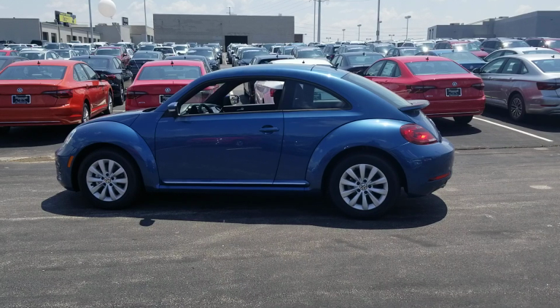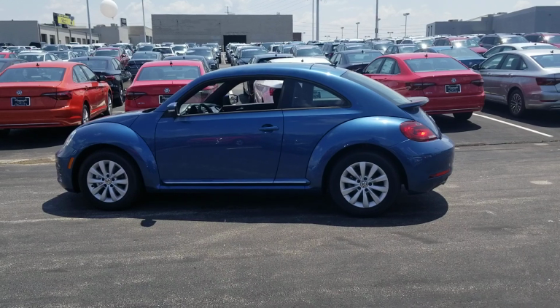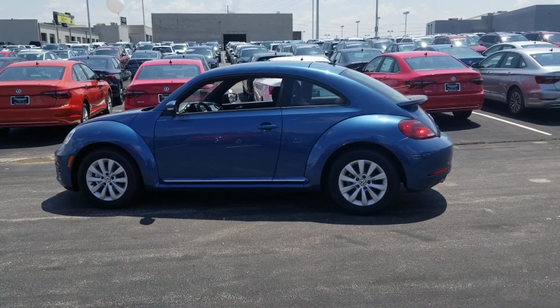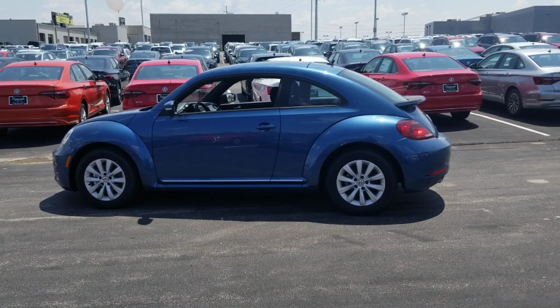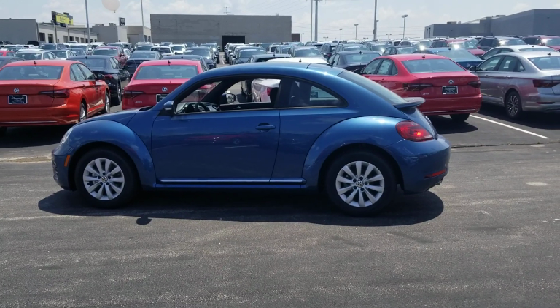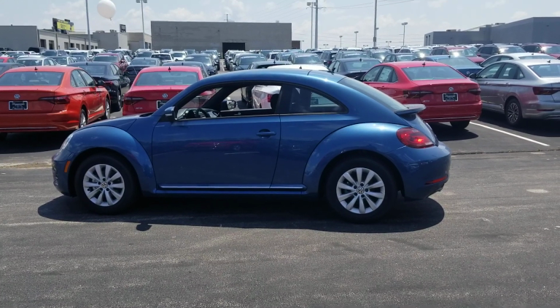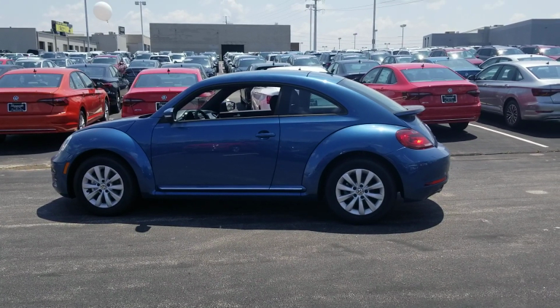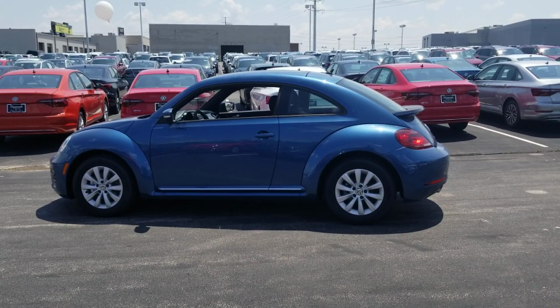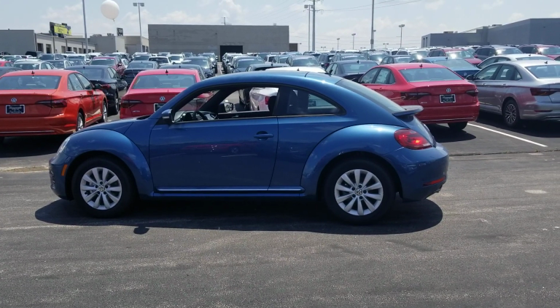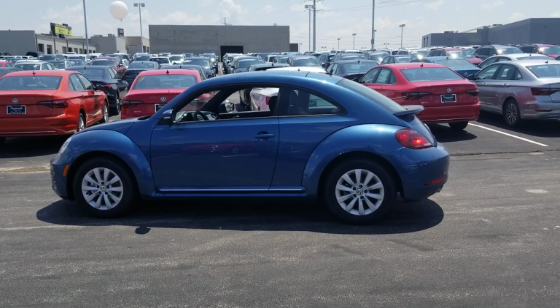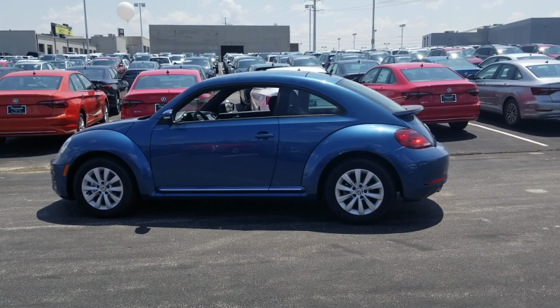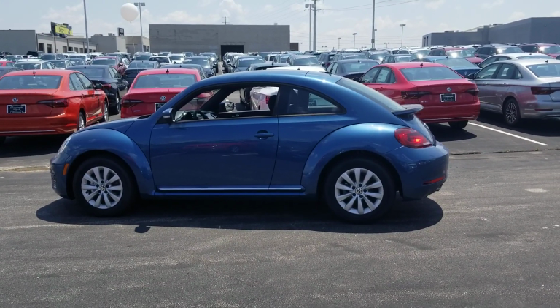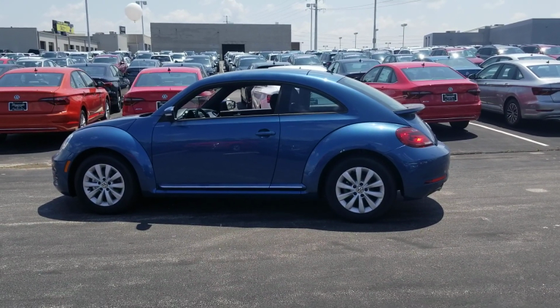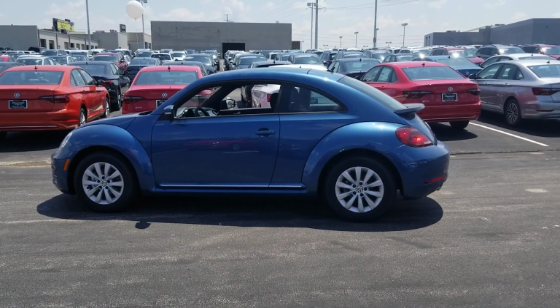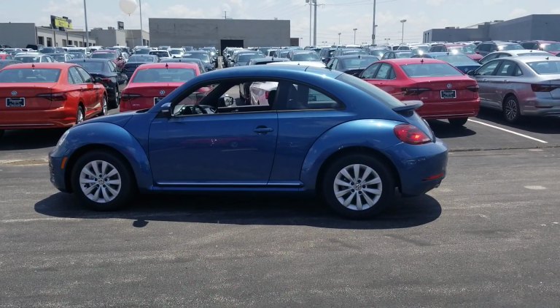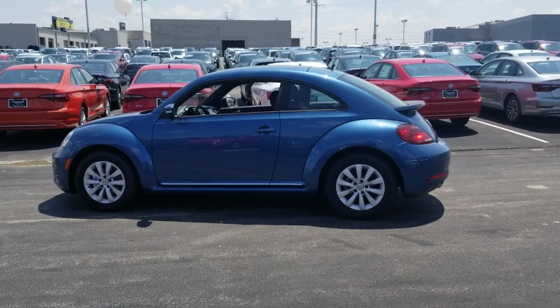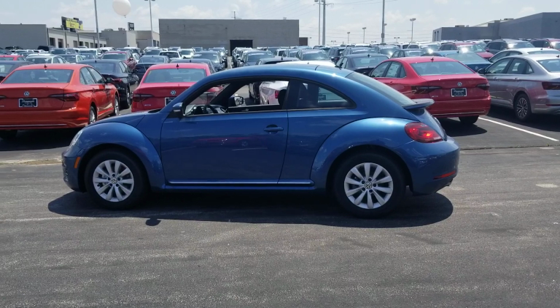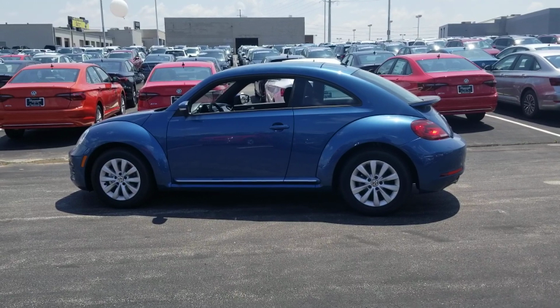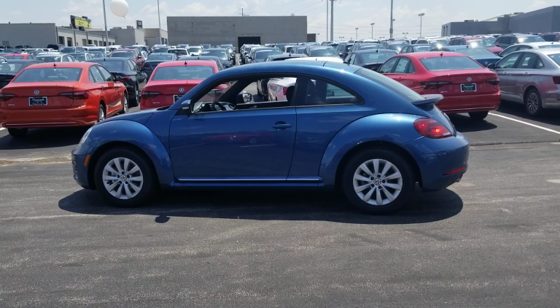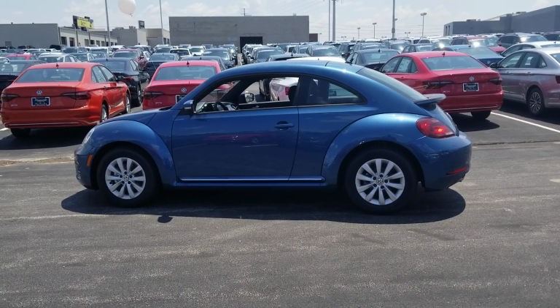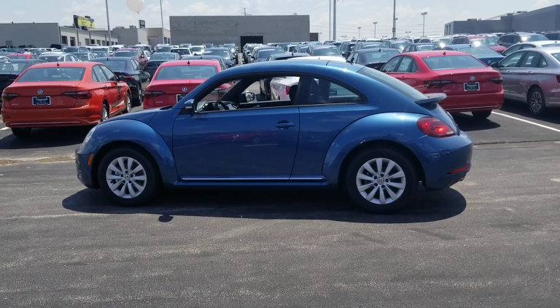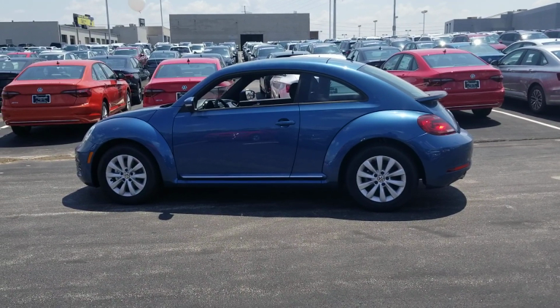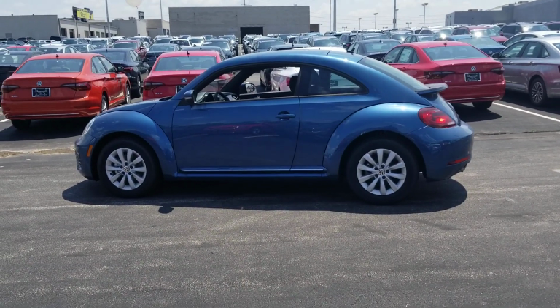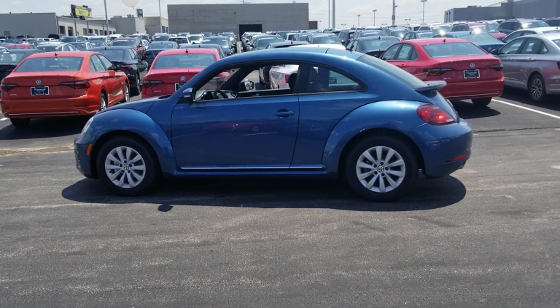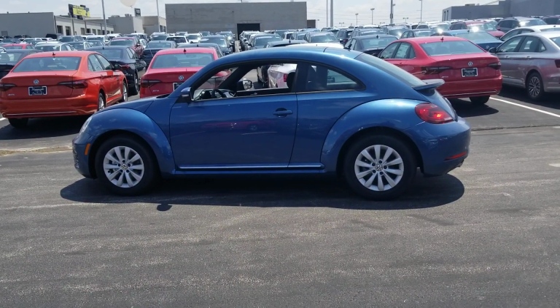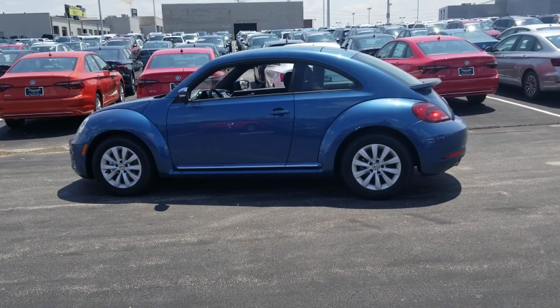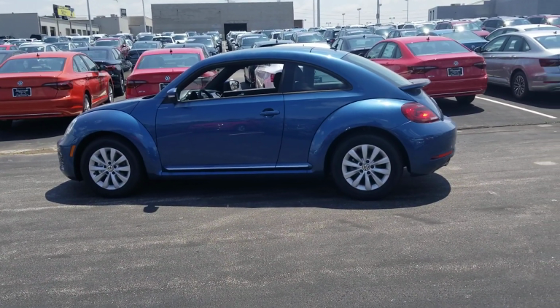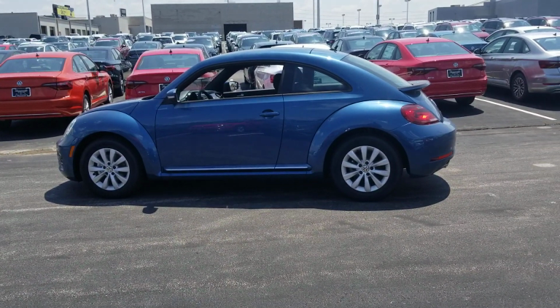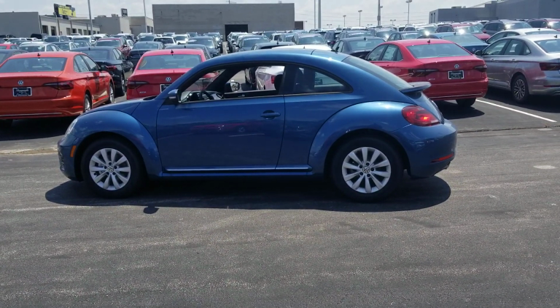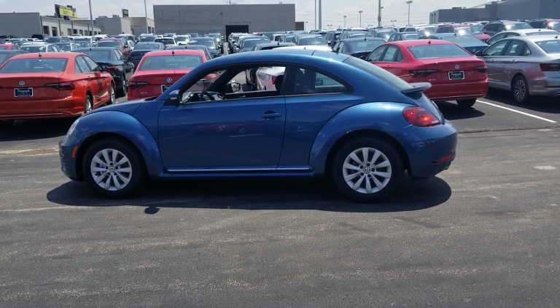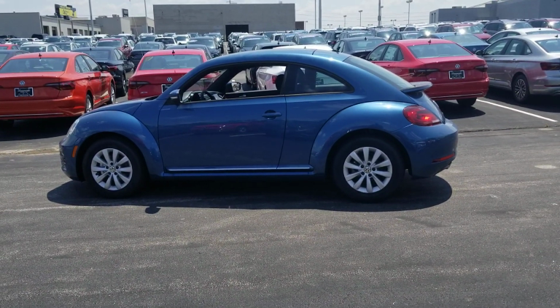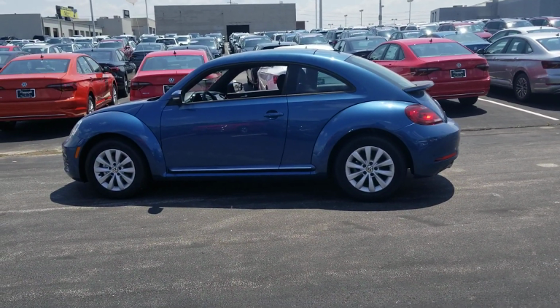Hello guys, this is Reece from Bomberito St. Peter's Volkswagen in St. Louis. Today I'm bringing you a 2019 Volkswagen Beetle S.